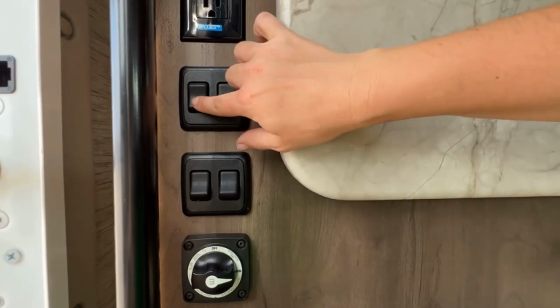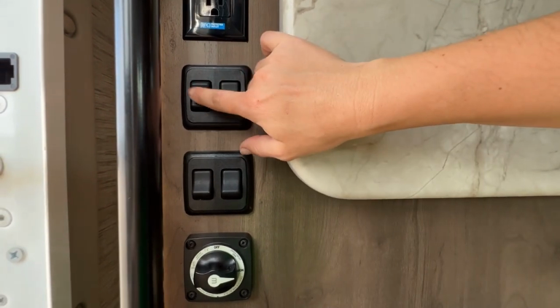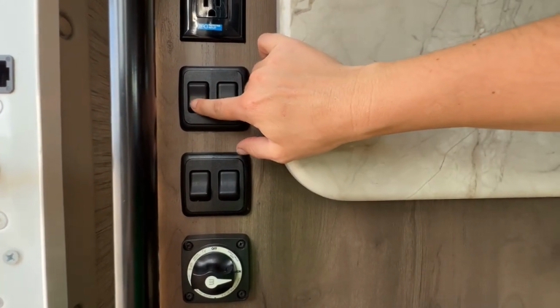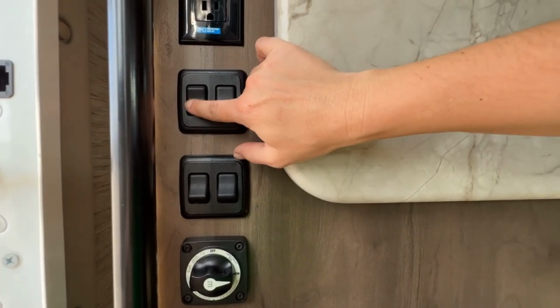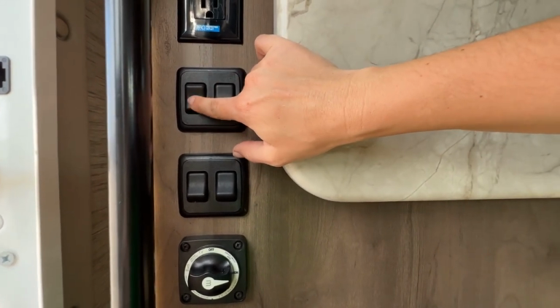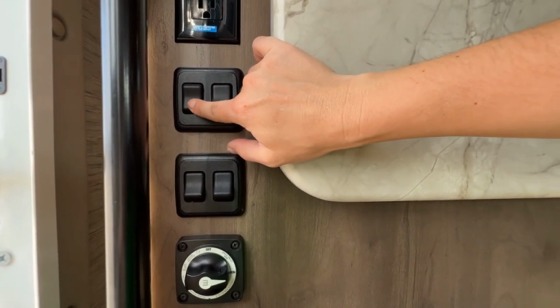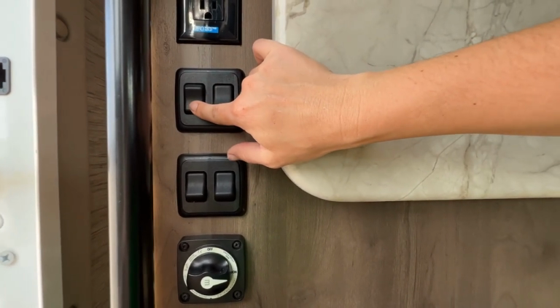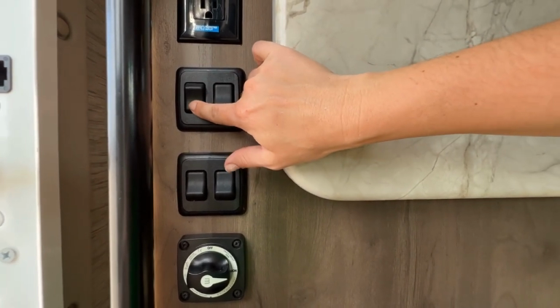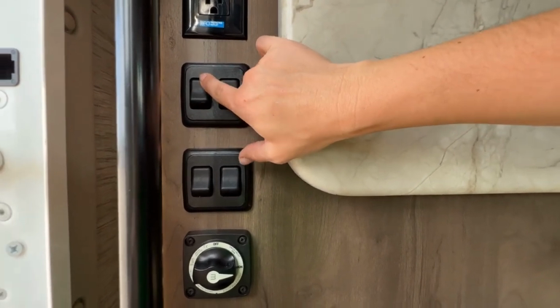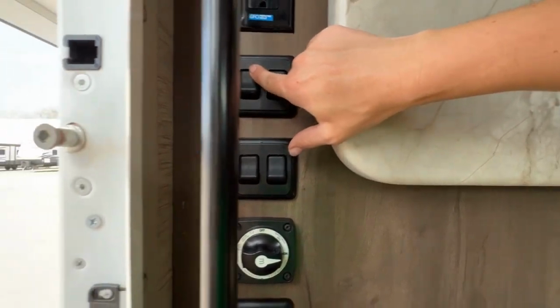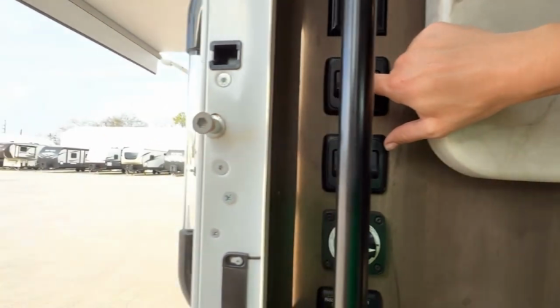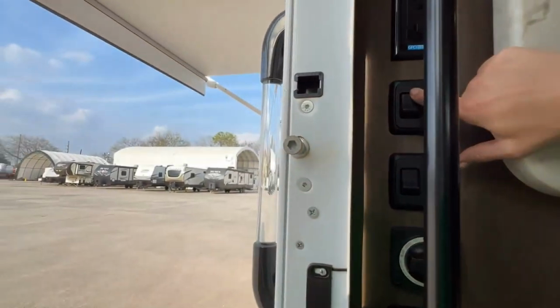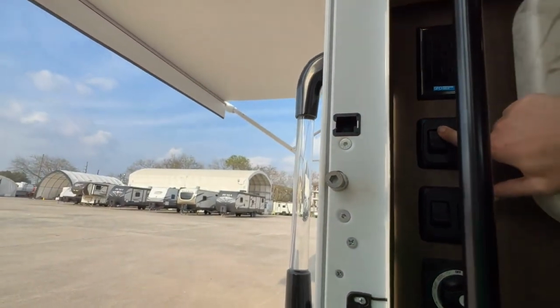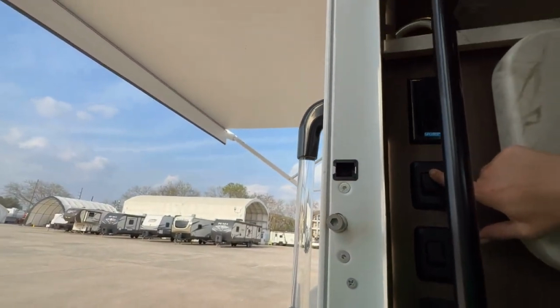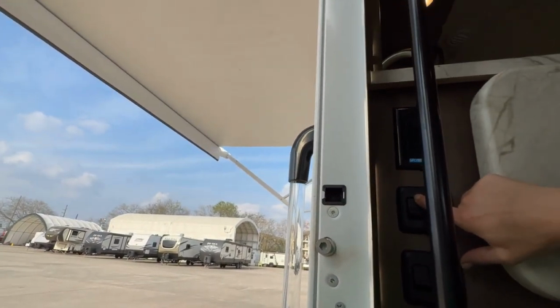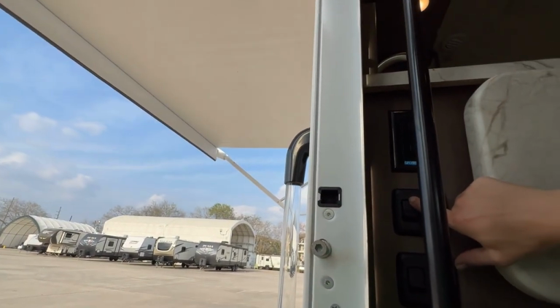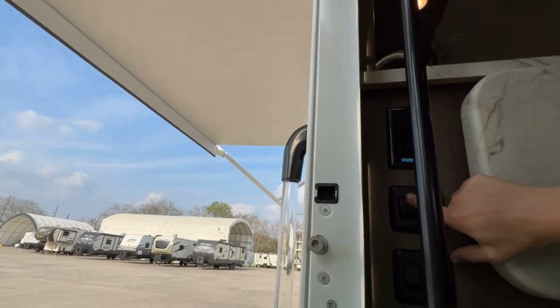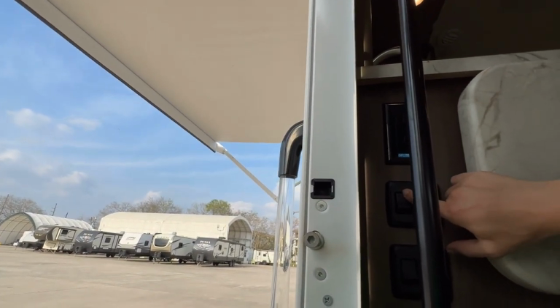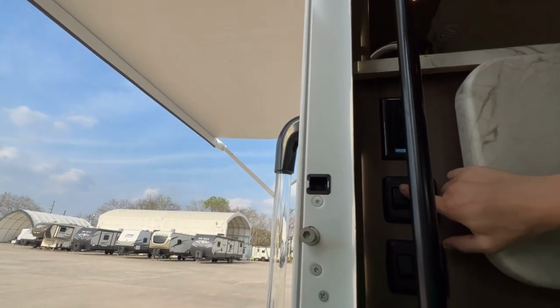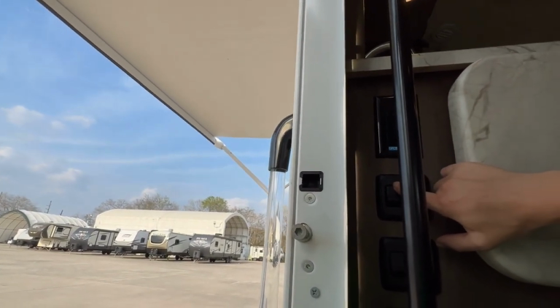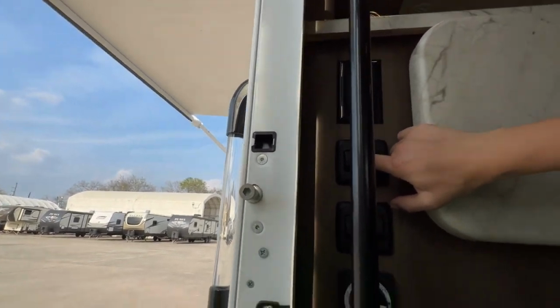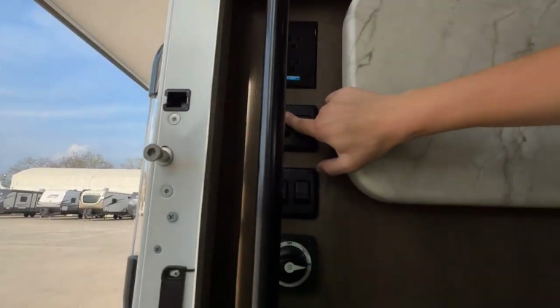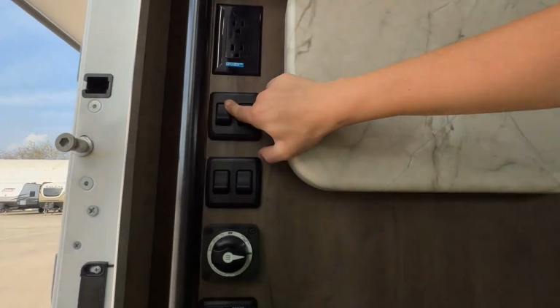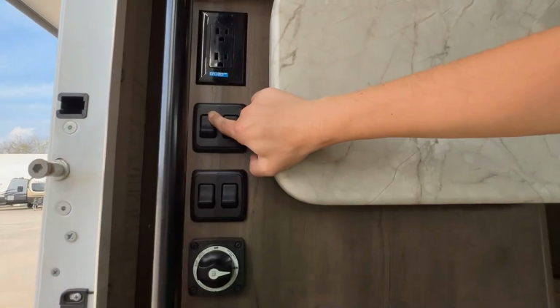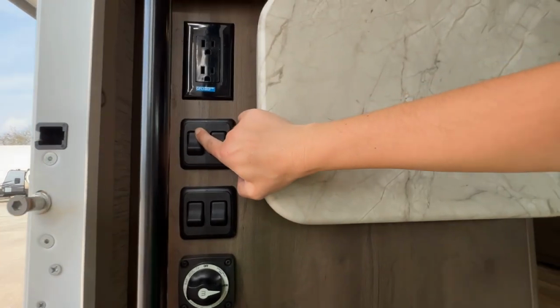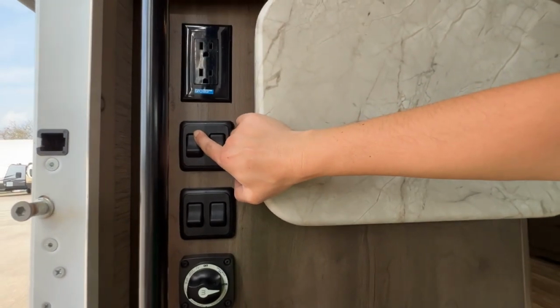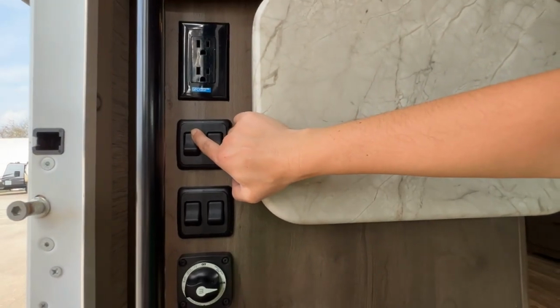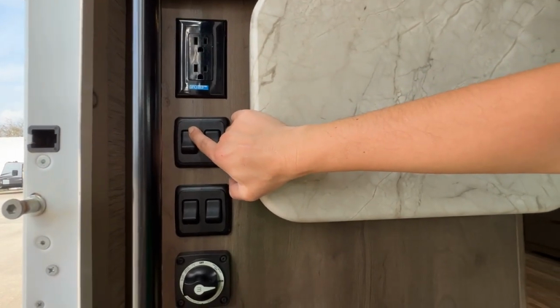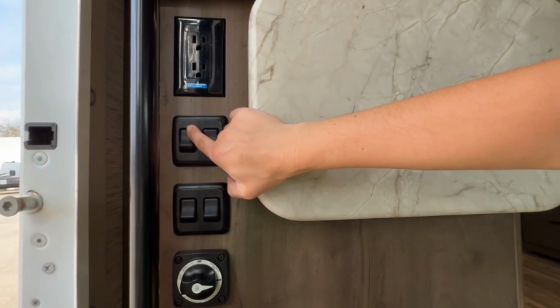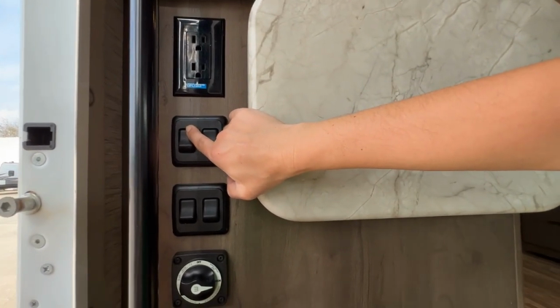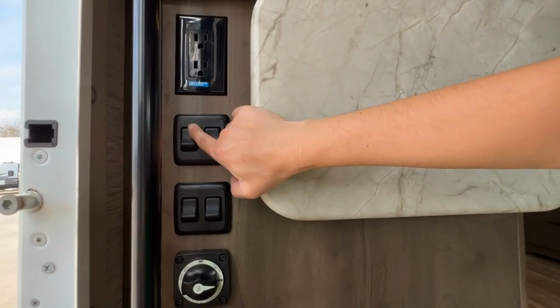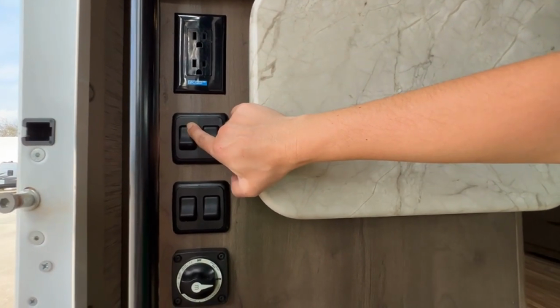And right here, this rocker switch is for your awning. When I press that, it retracts the awning back in. If the engine's on, this button won't work — you won't be retracting in or out.